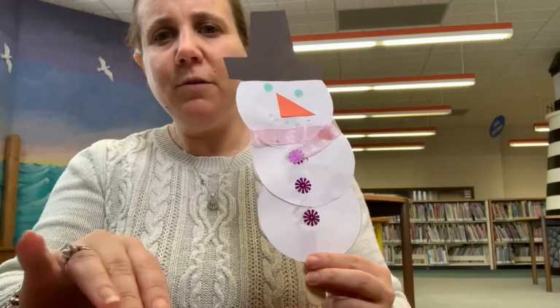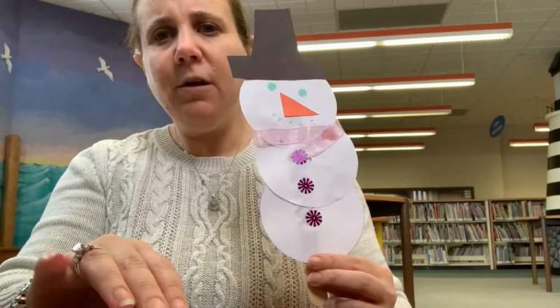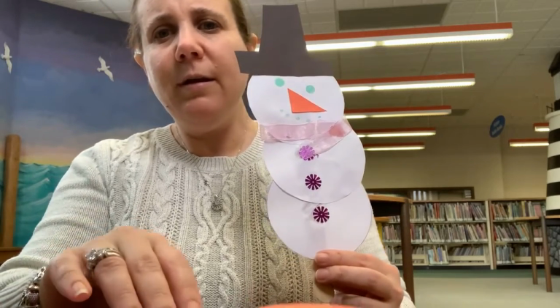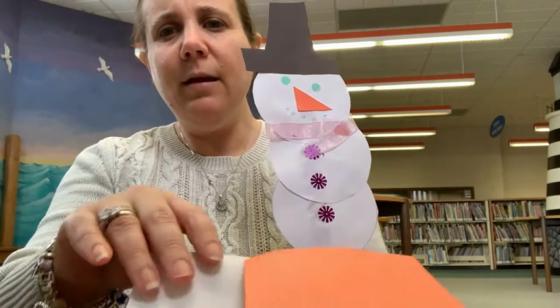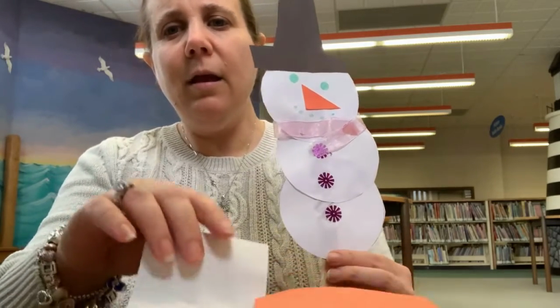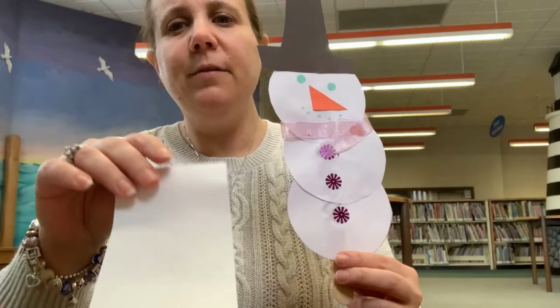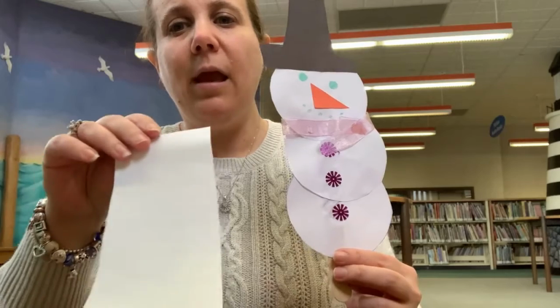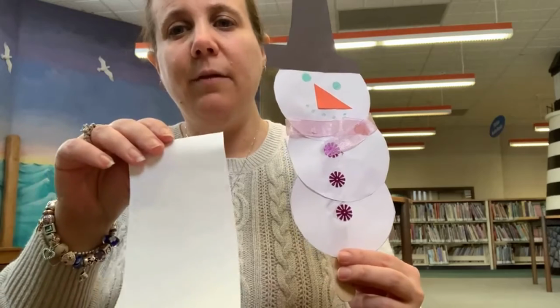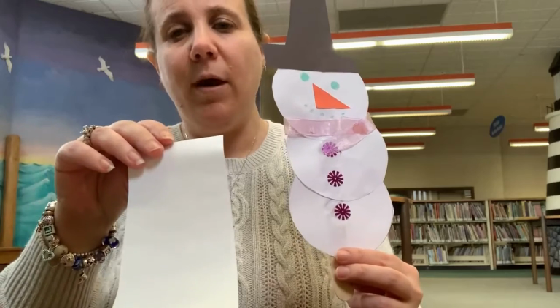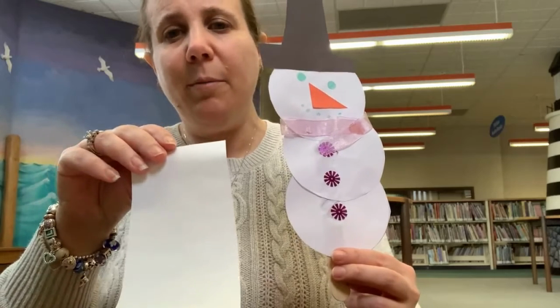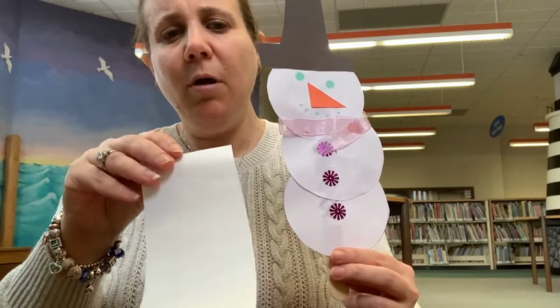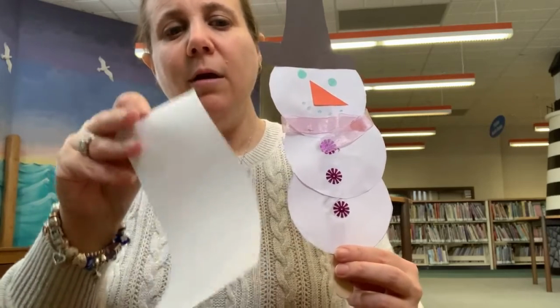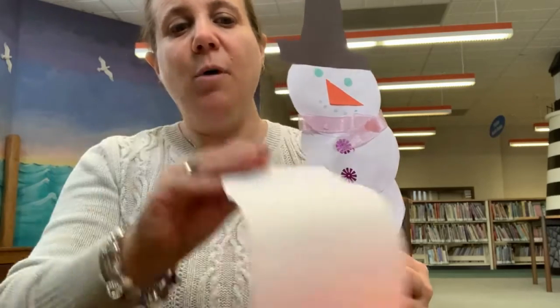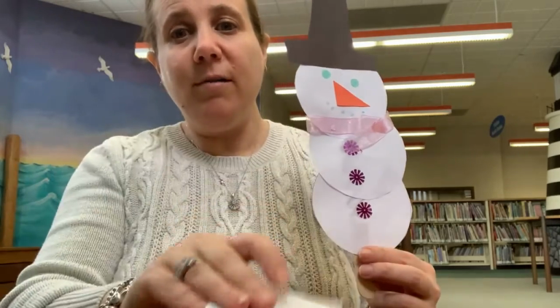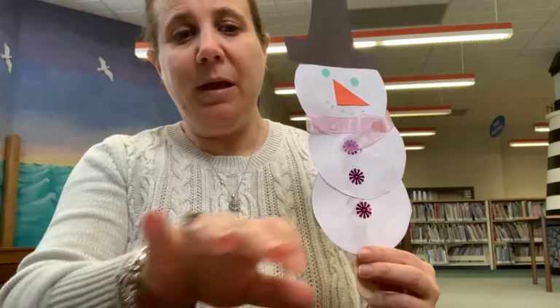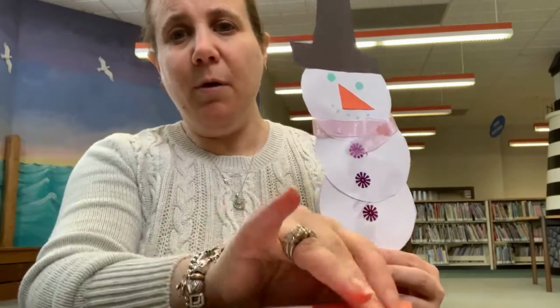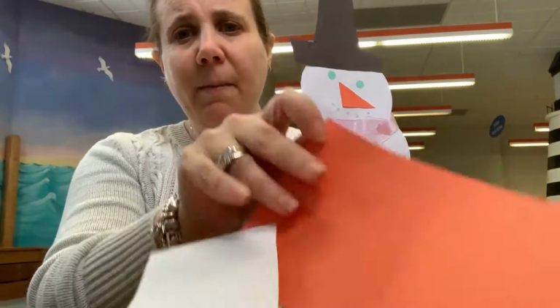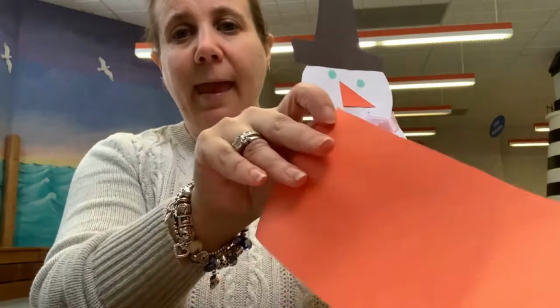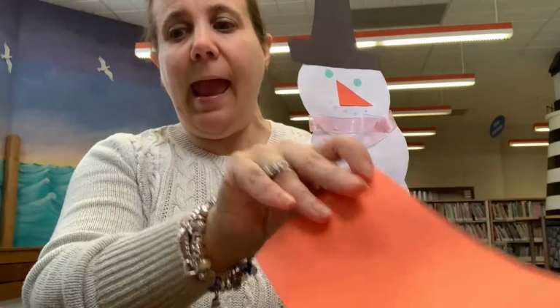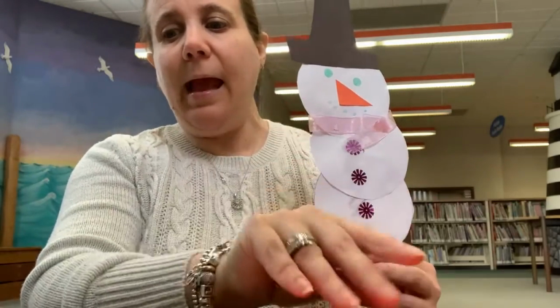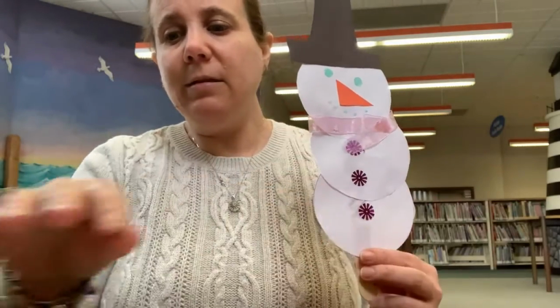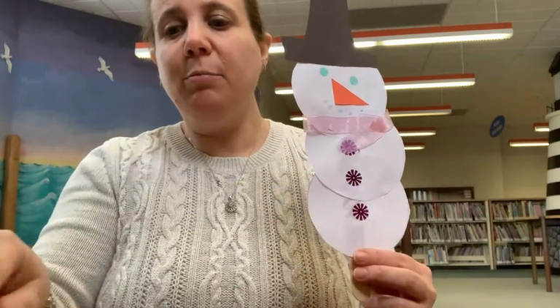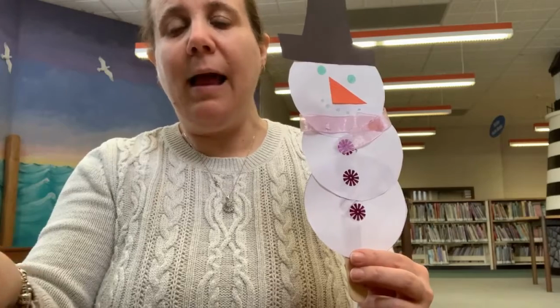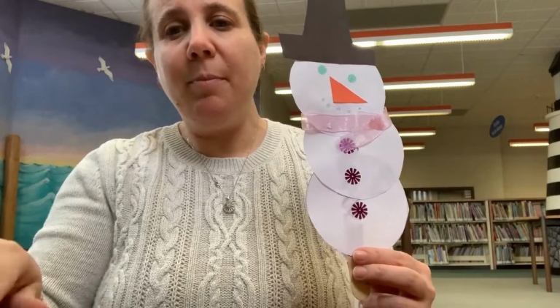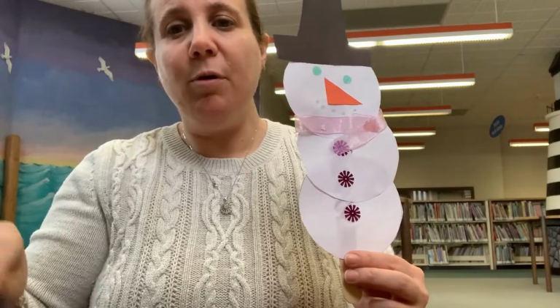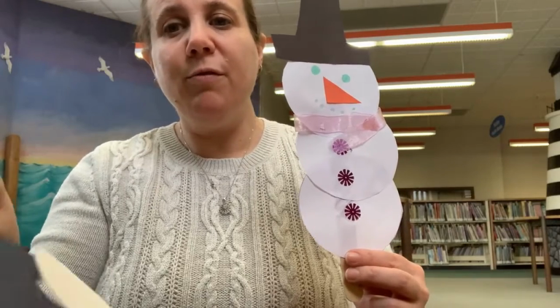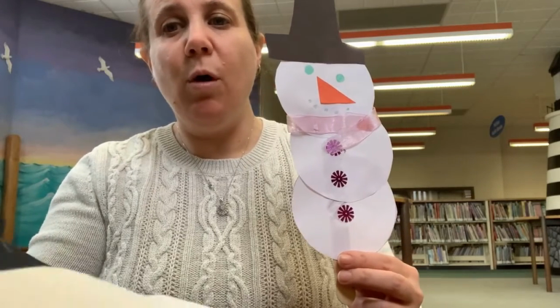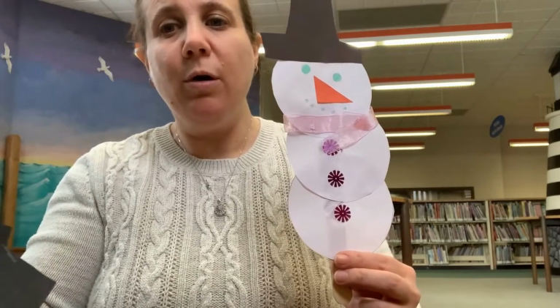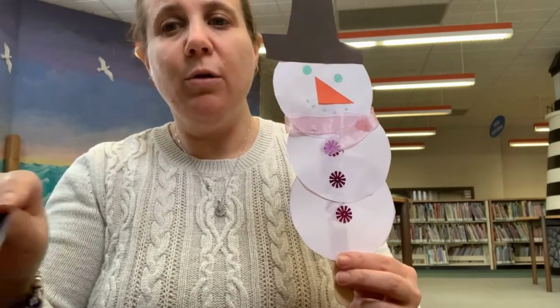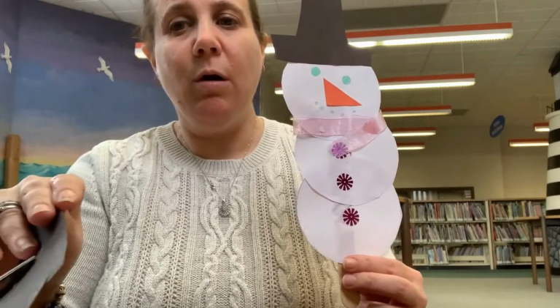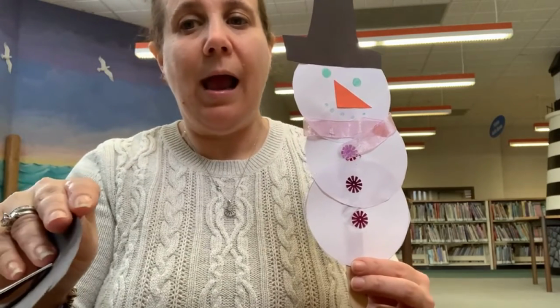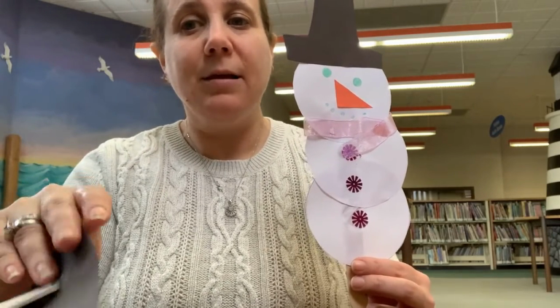The first thing you're going to need is some white paper, some orange paper, and some black paper for your hat.